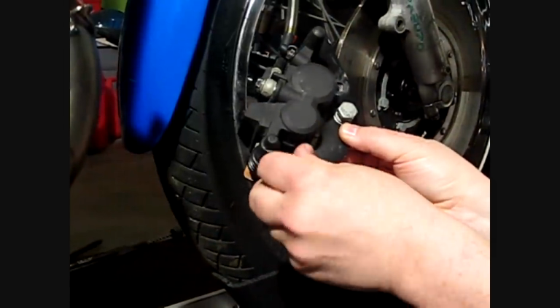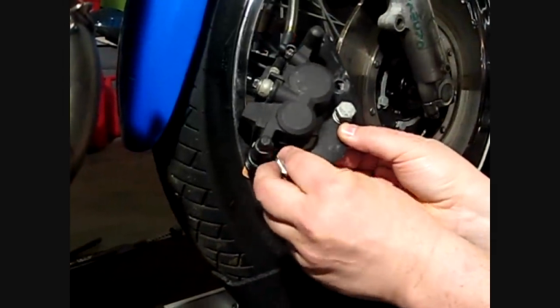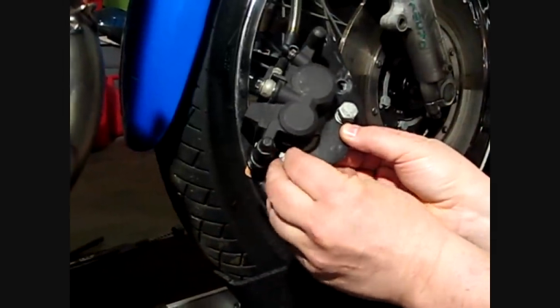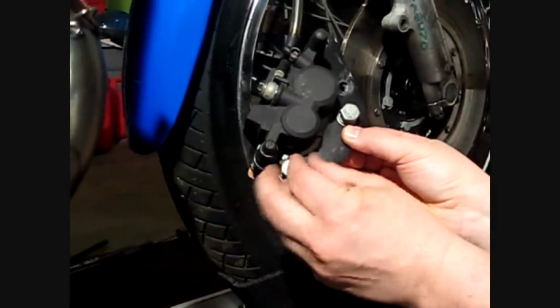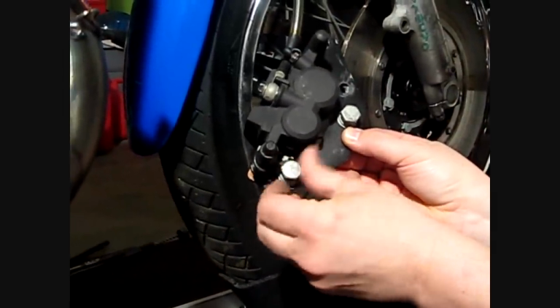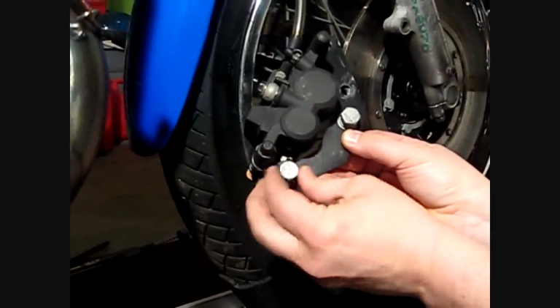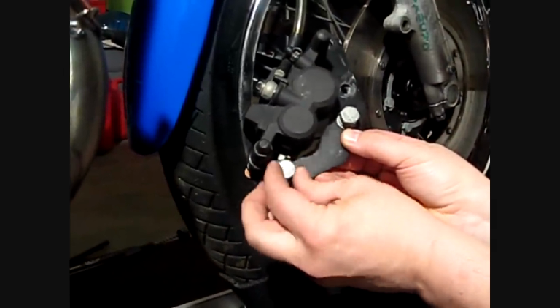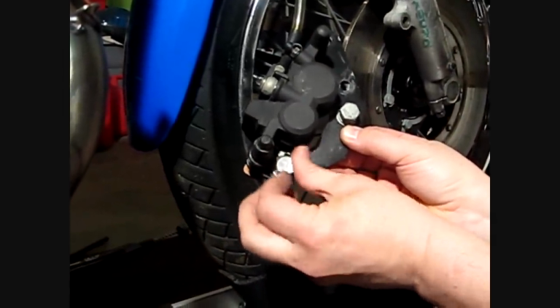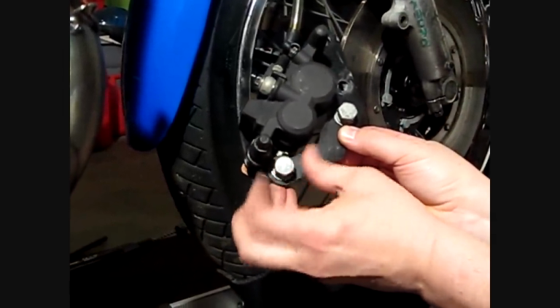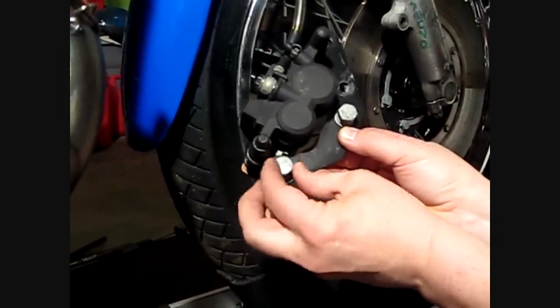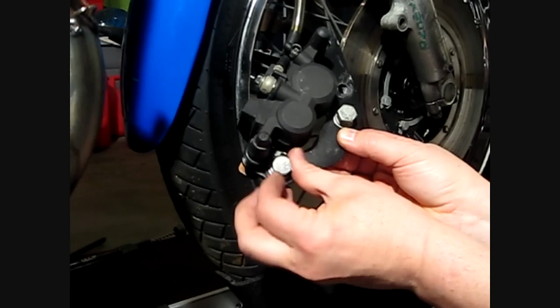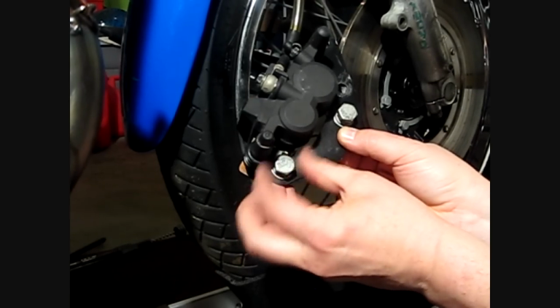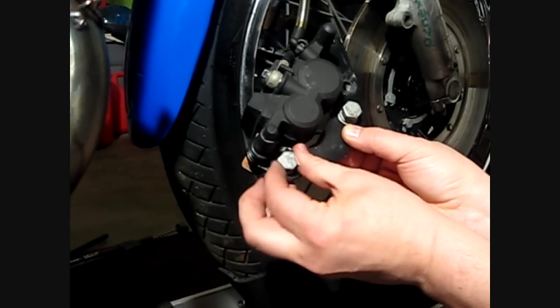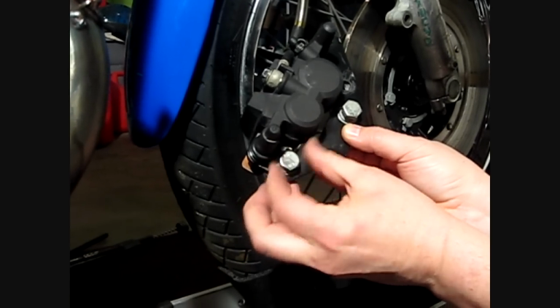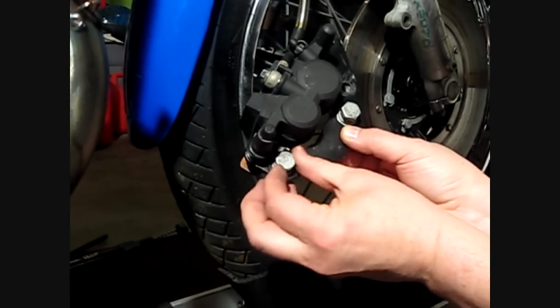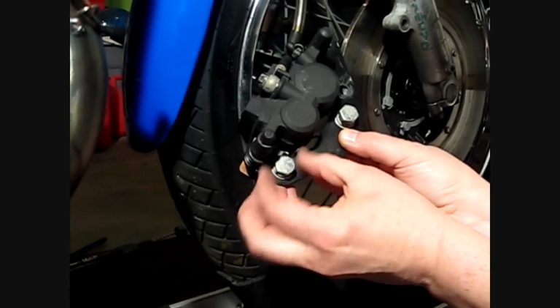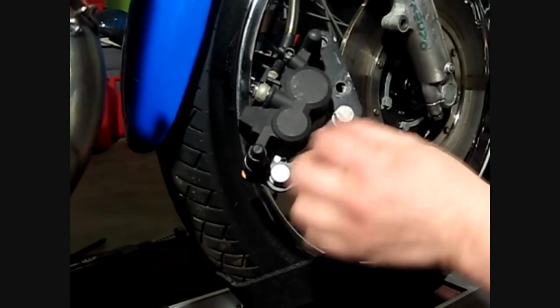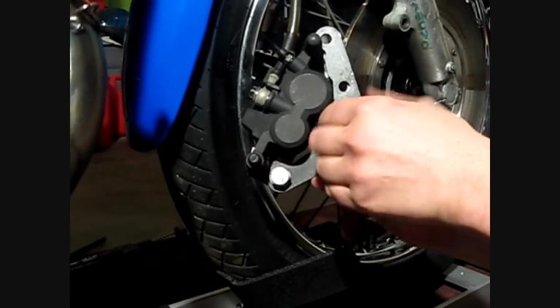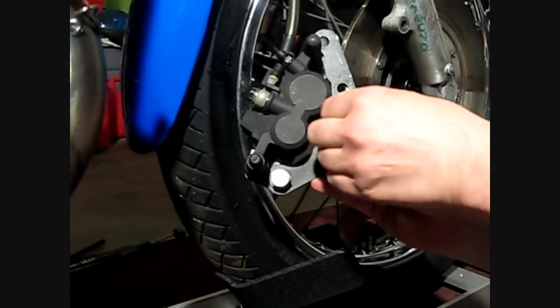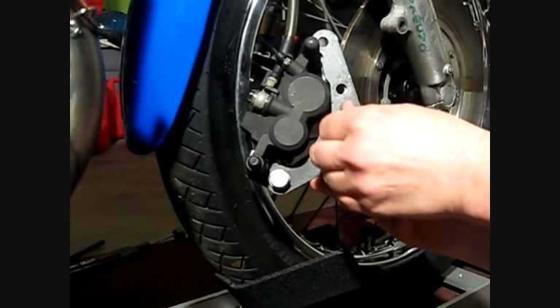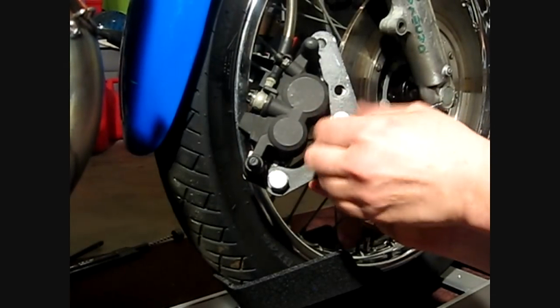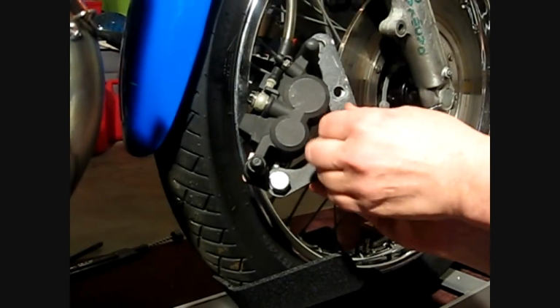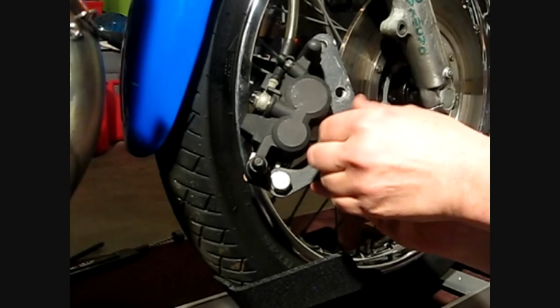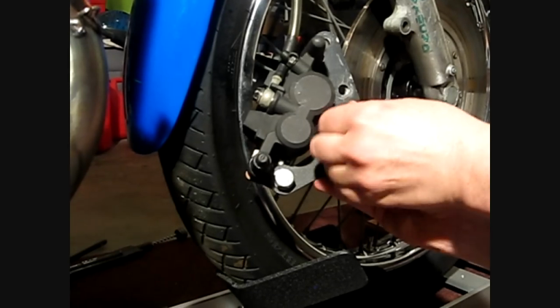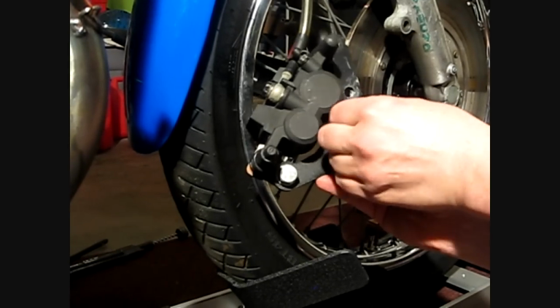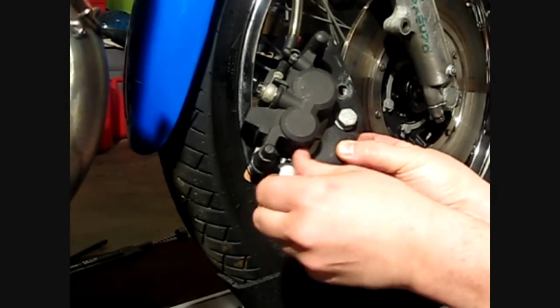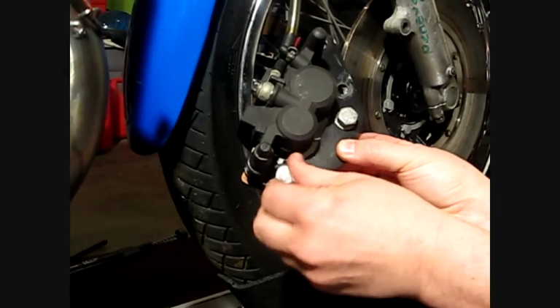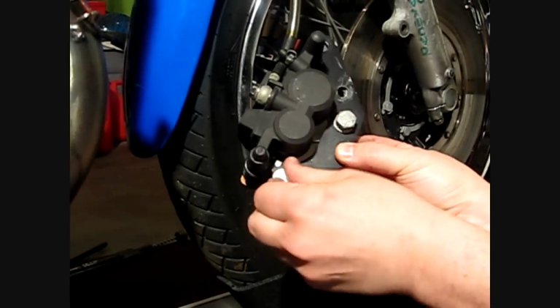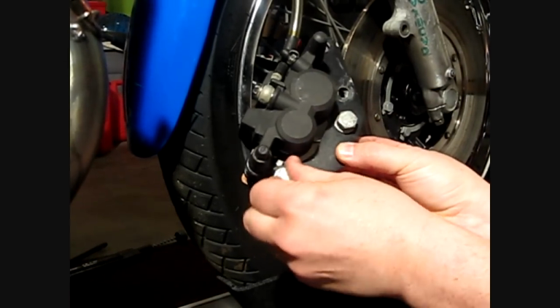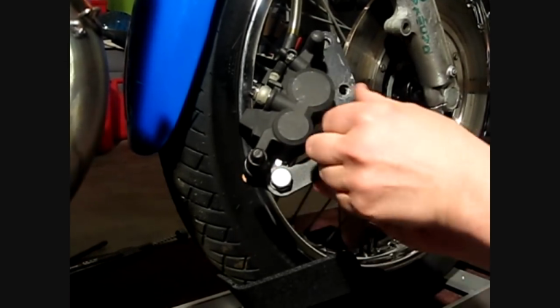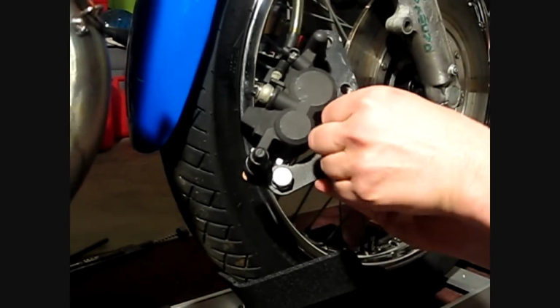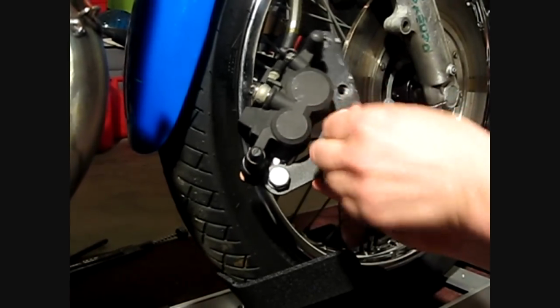Always use anti-seize when you put the bolts in. Always use lock washers and flat washers. Just snug them down.